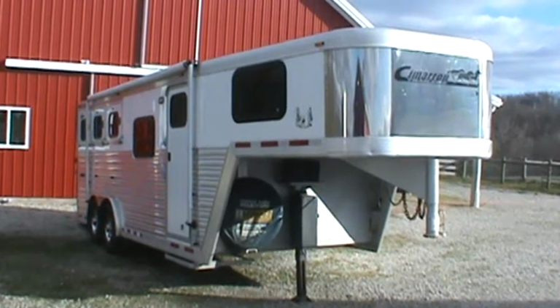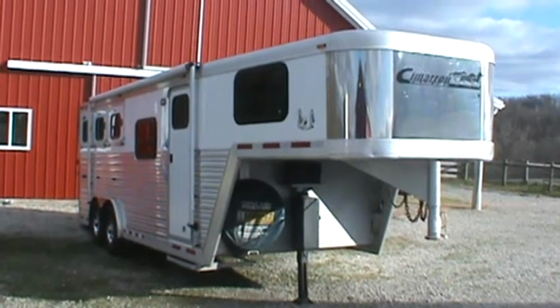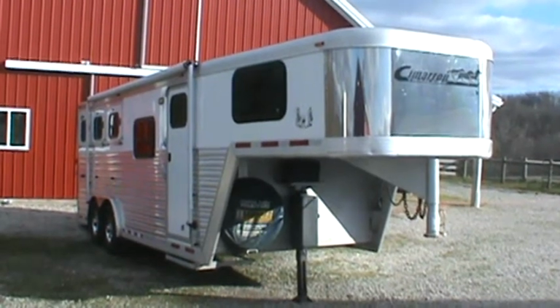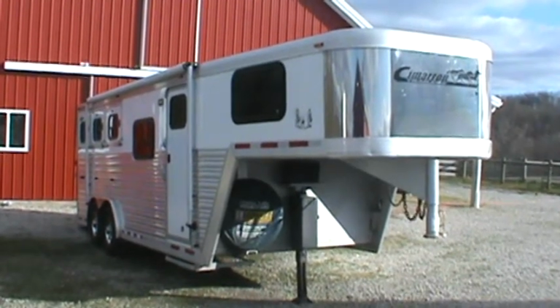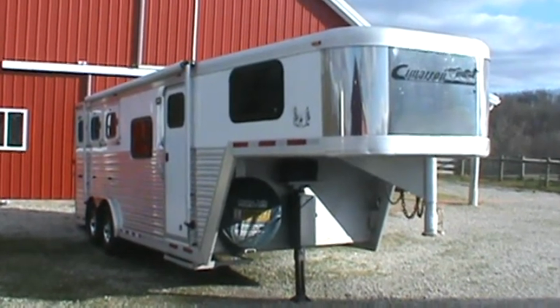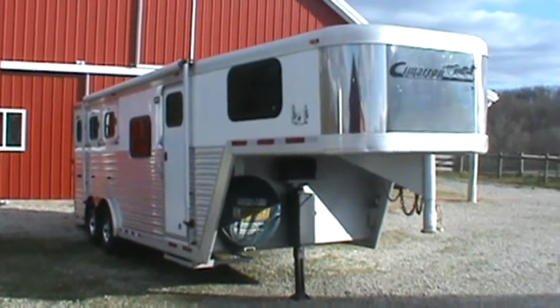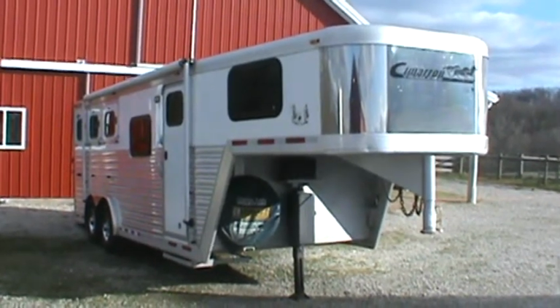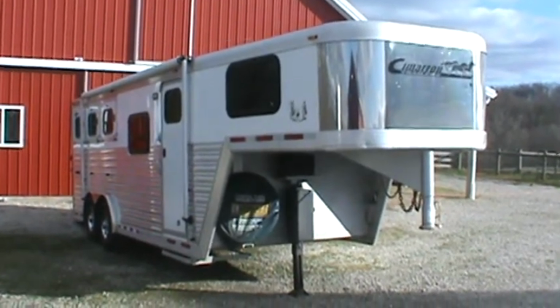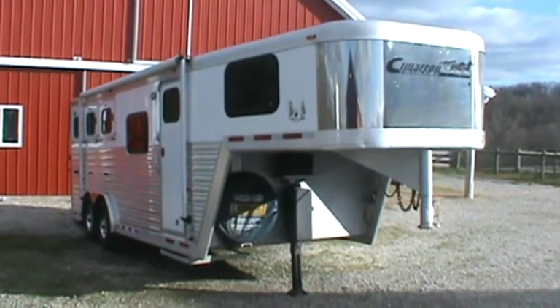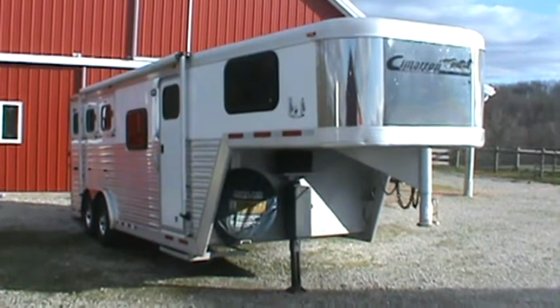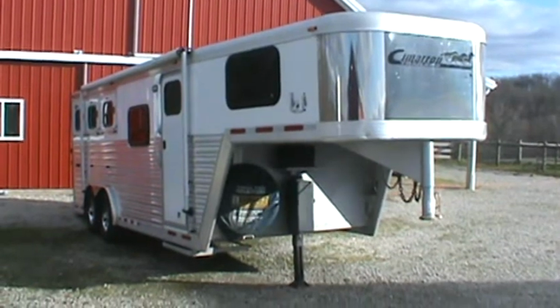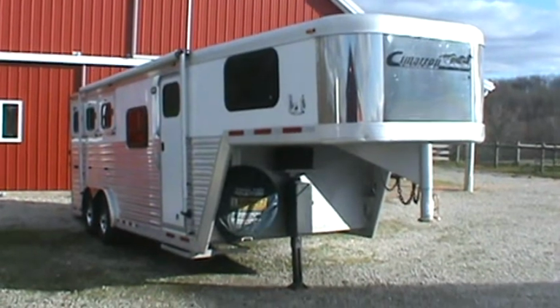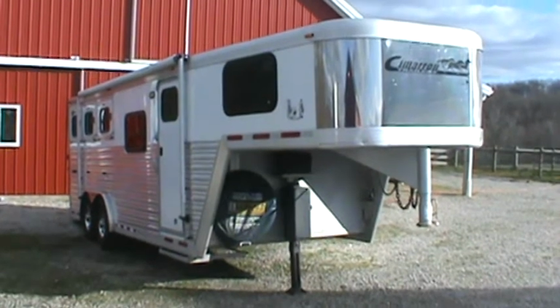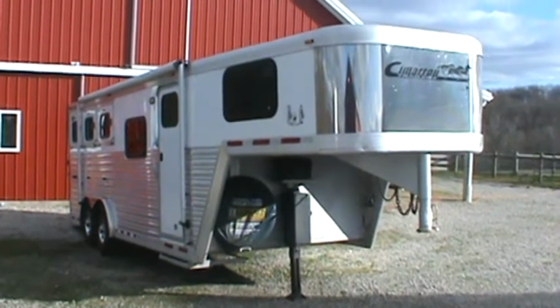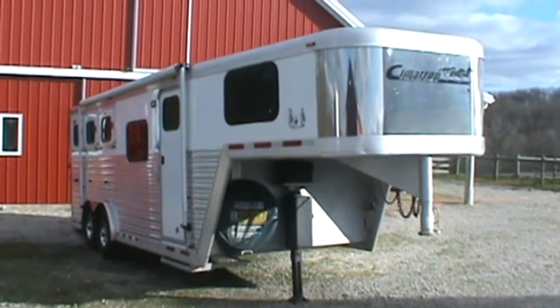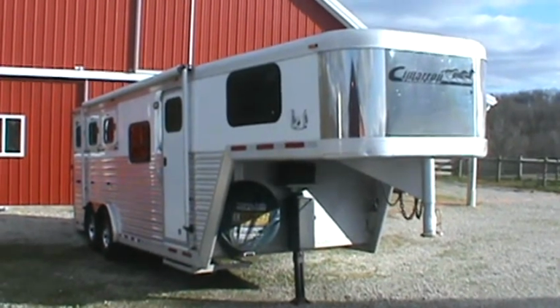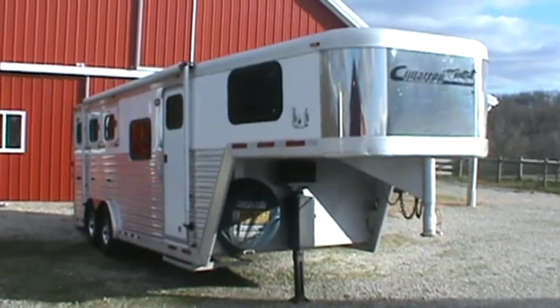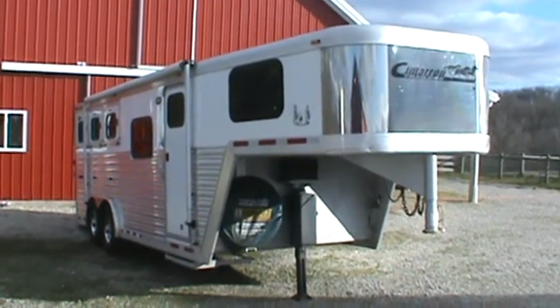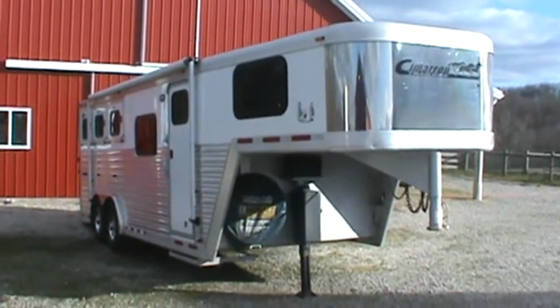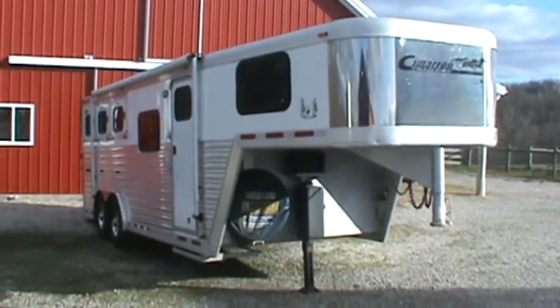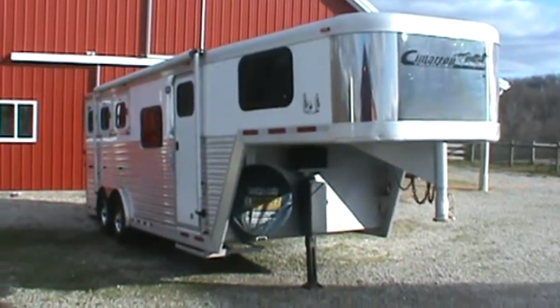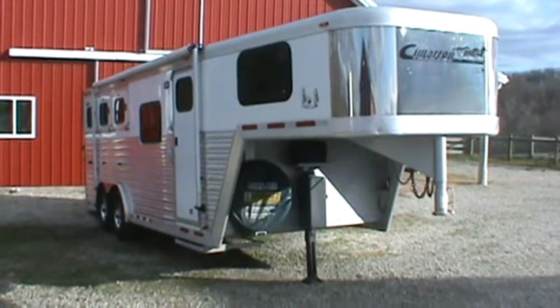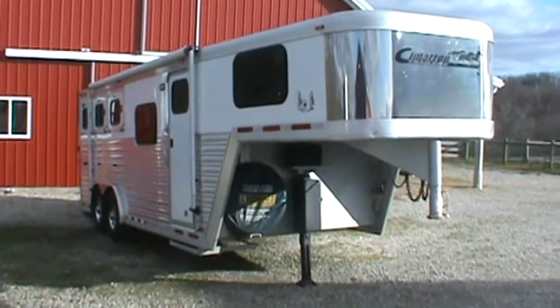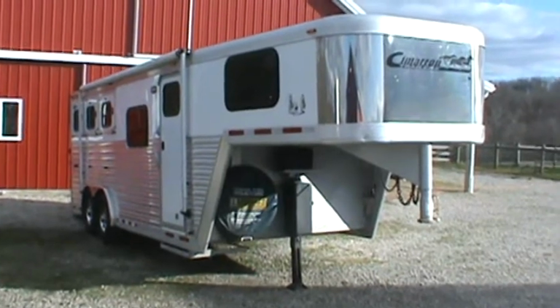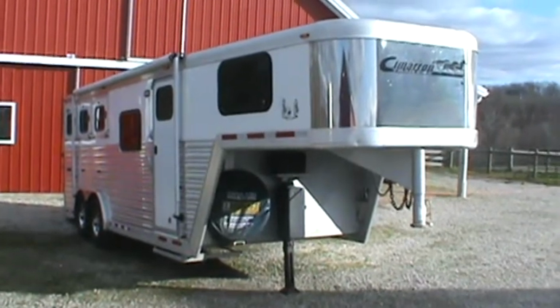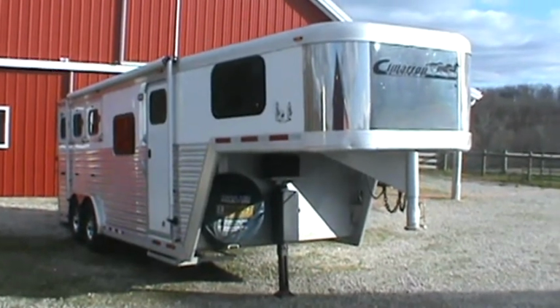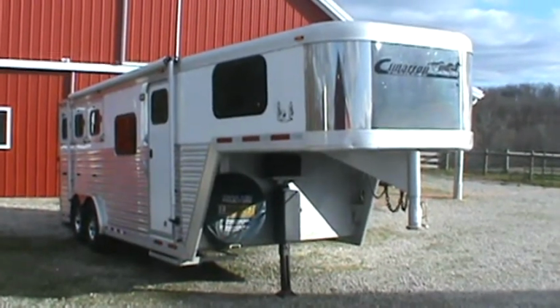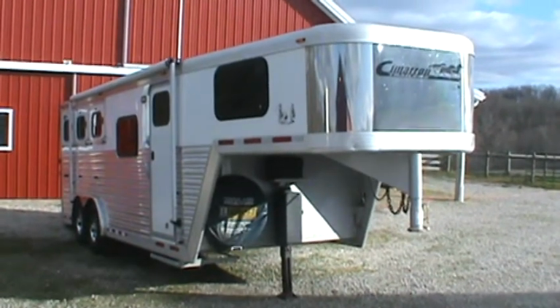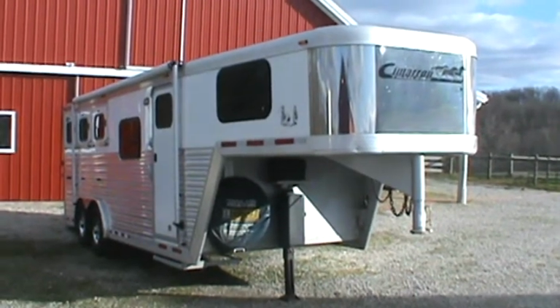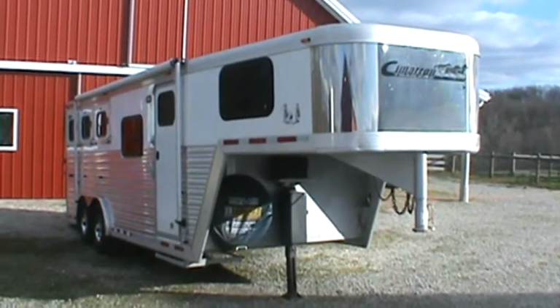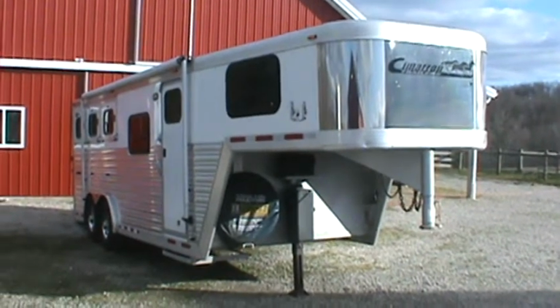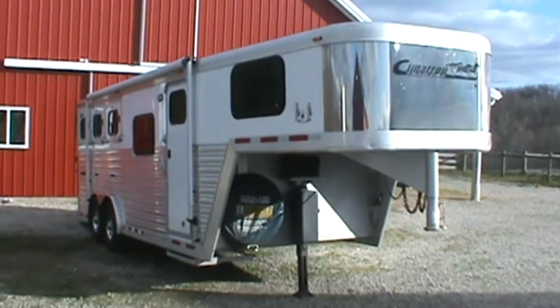2005 Cimarron Northstar, one owner. We bought it brand new, ordered it special as a living quarter shell so that we could install a weekender-type package.